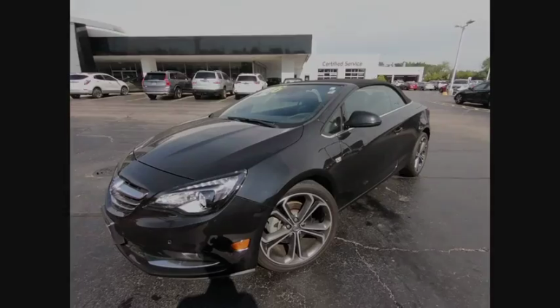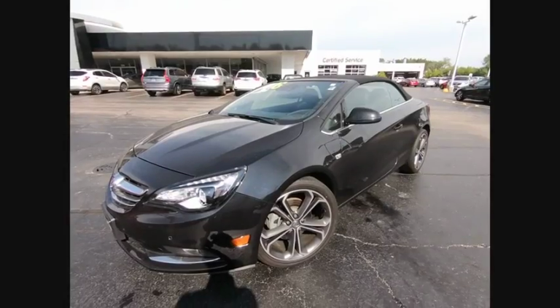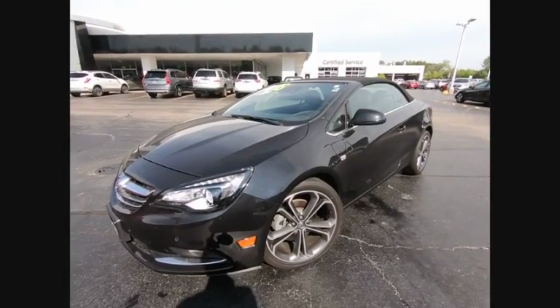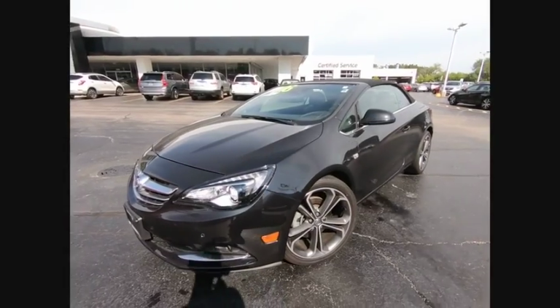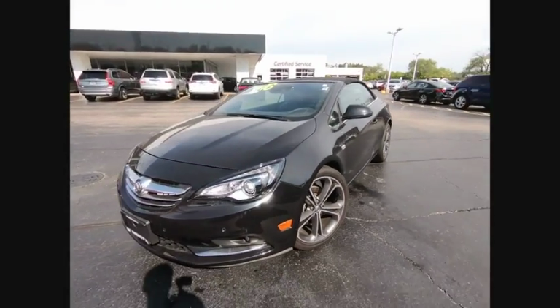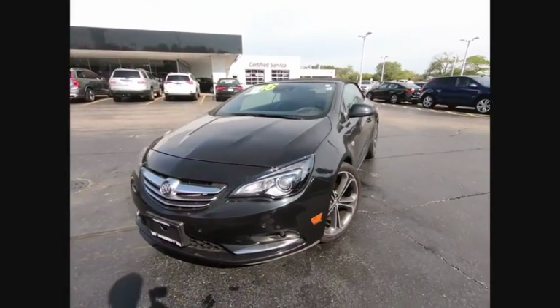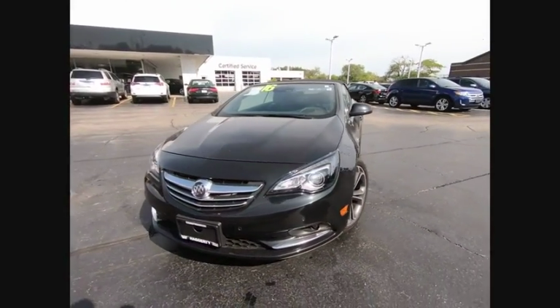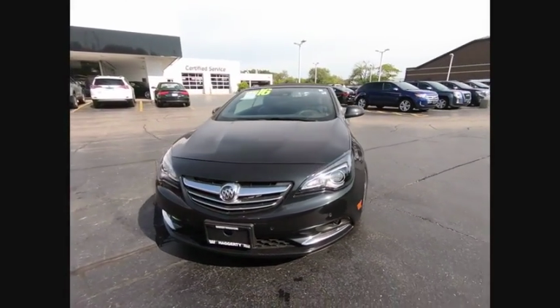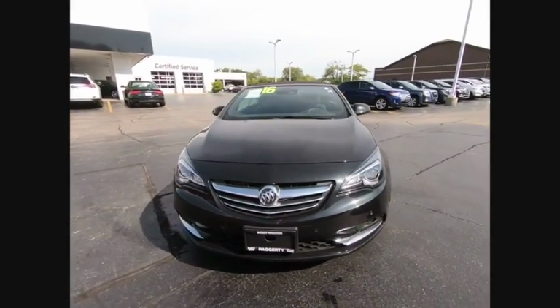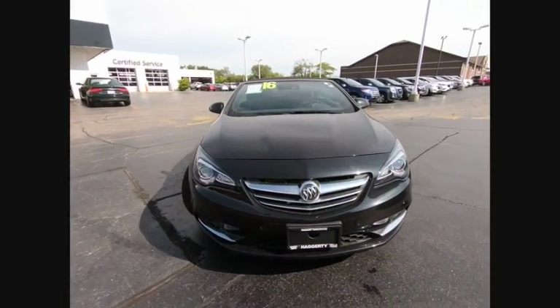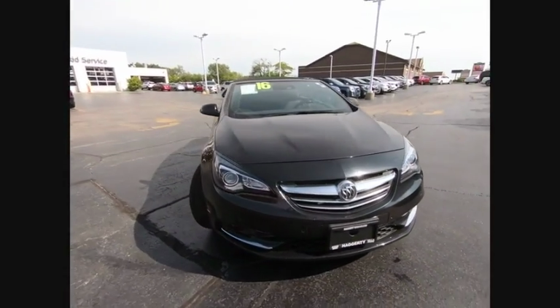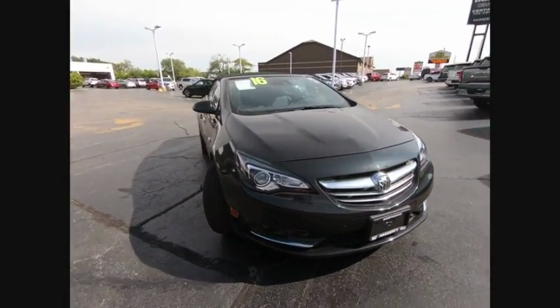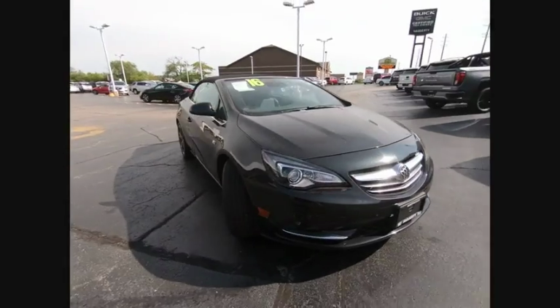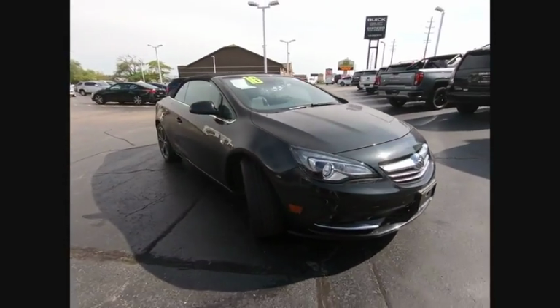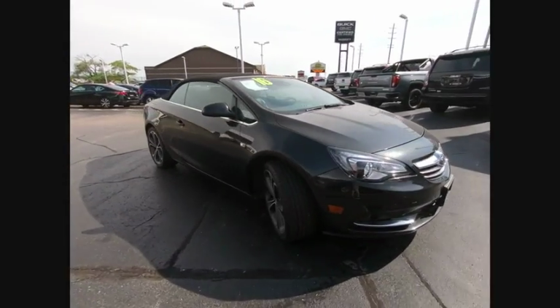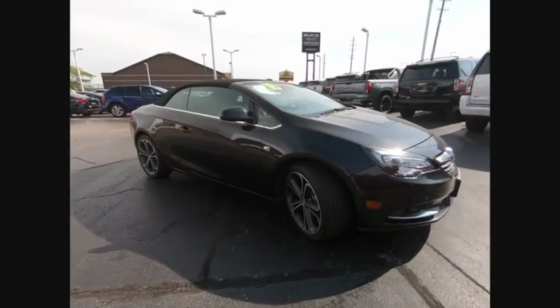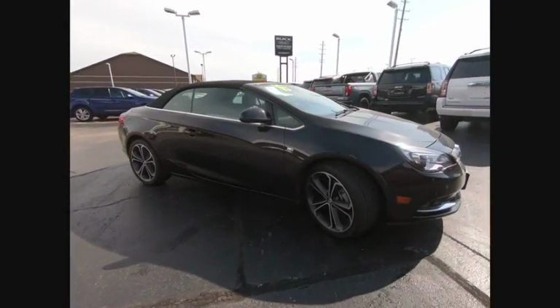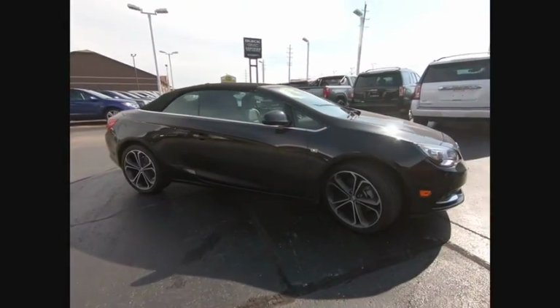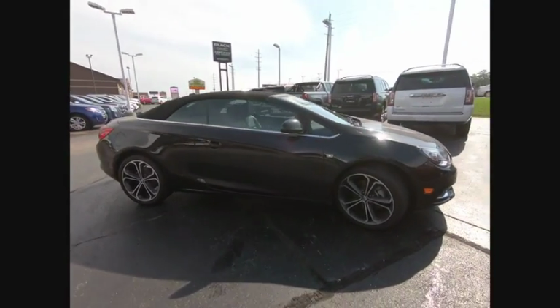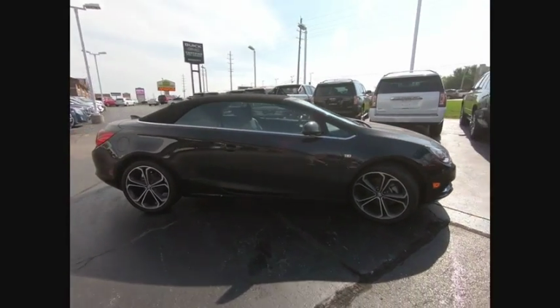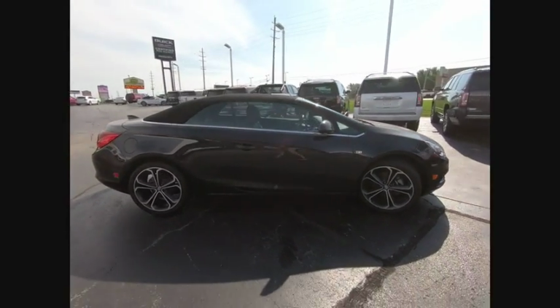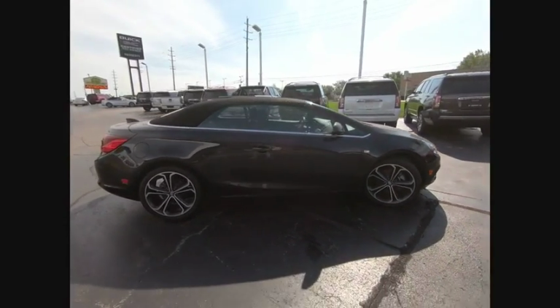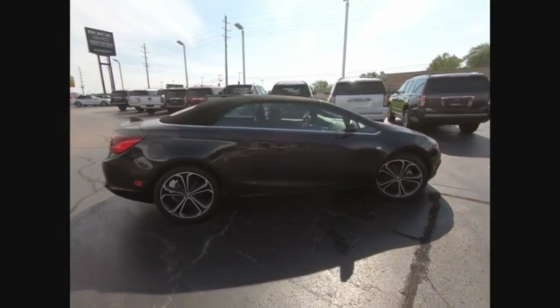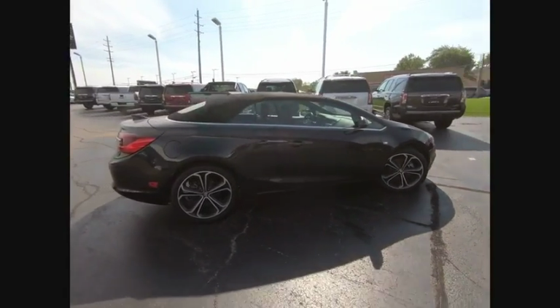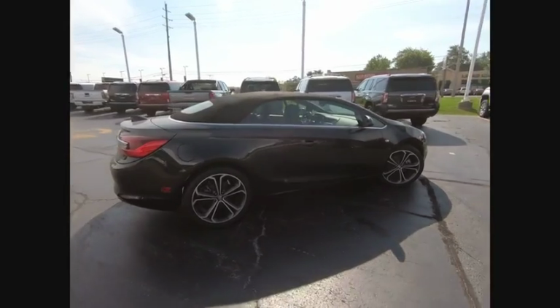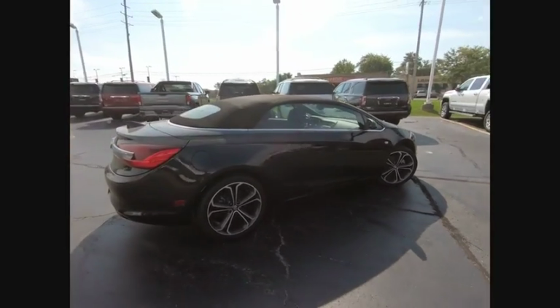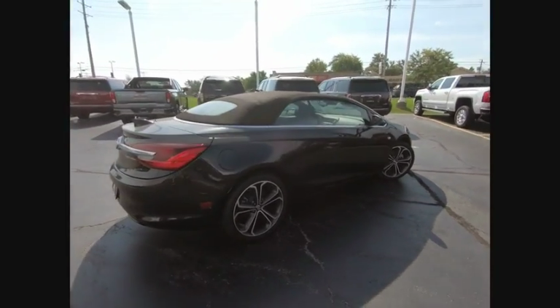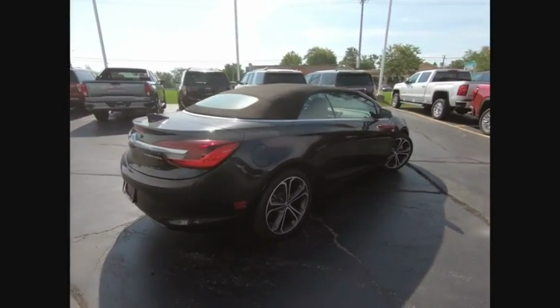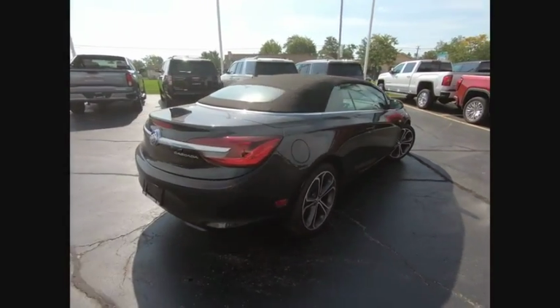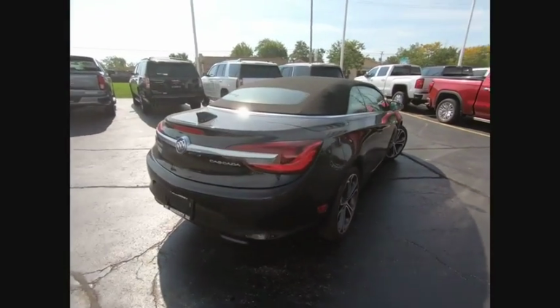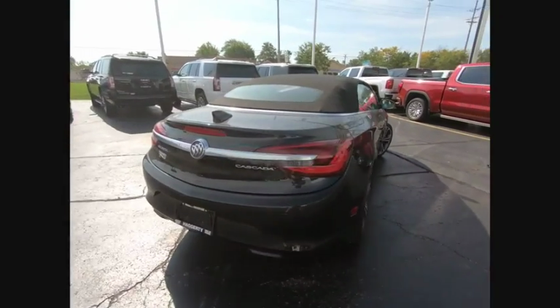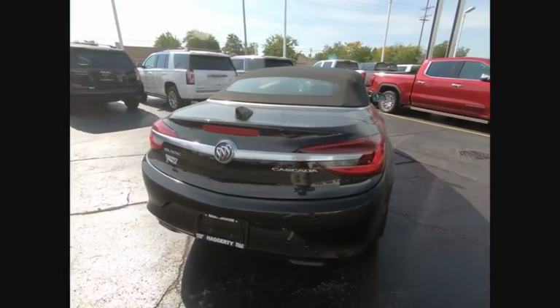Make a great choice today with the 2016 Buick Cascada. The Buick Cascada is extremely attractive from every angle. It is competitively priced, it drives quiet, comfortable, and comes with a lot of features.